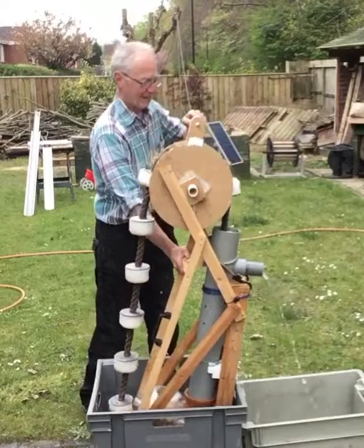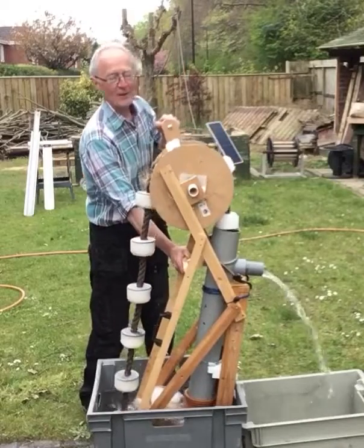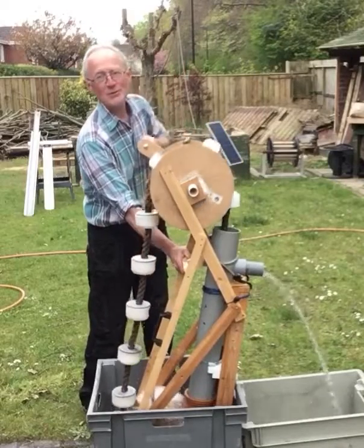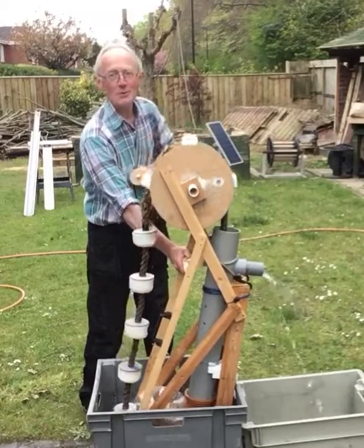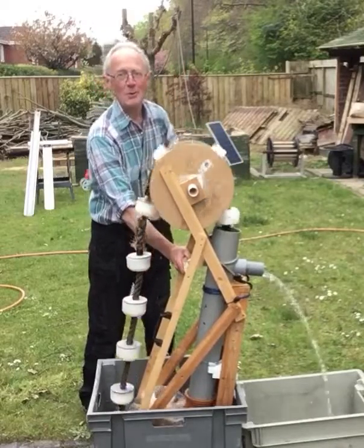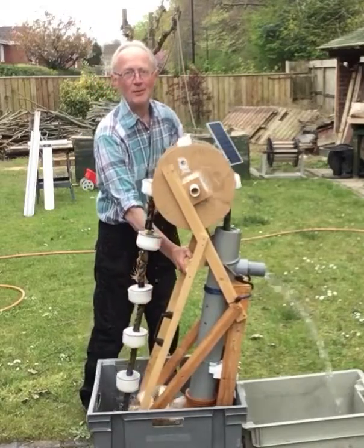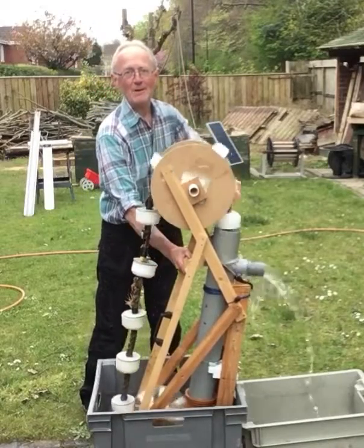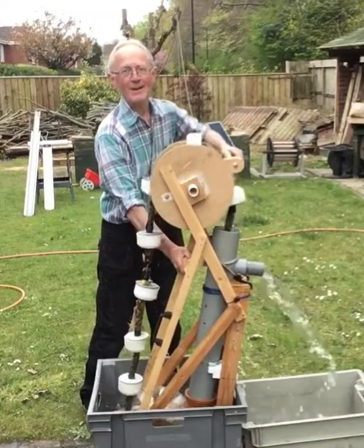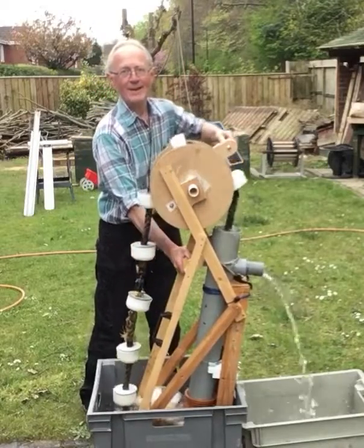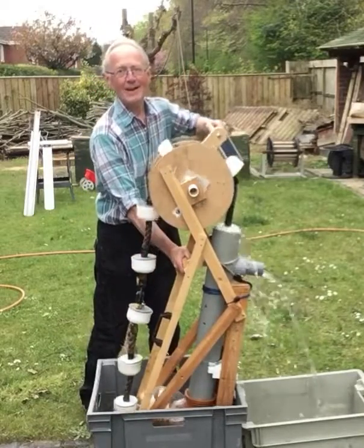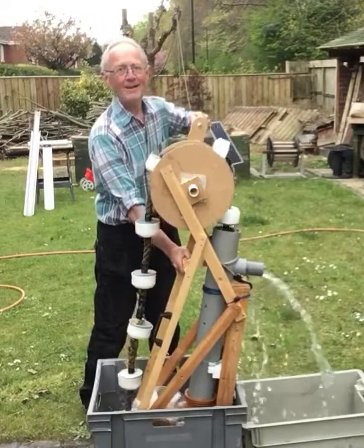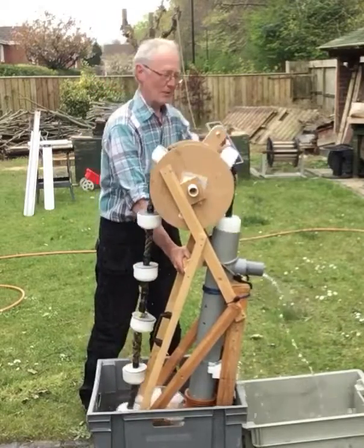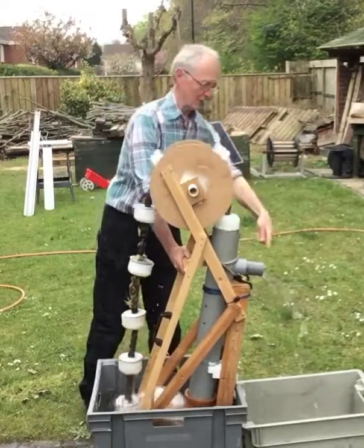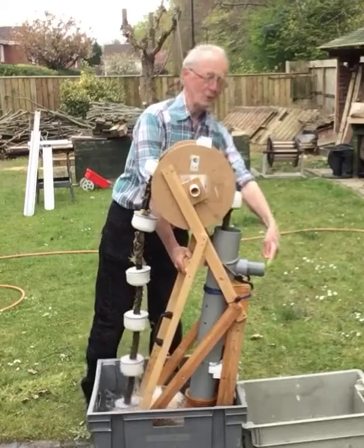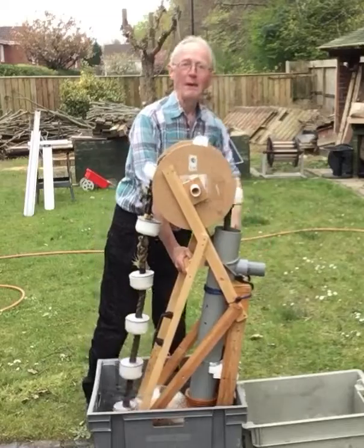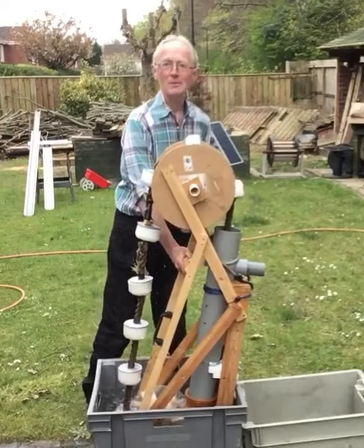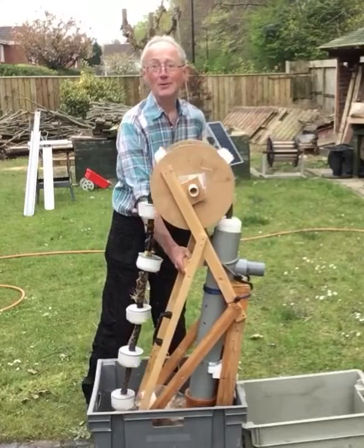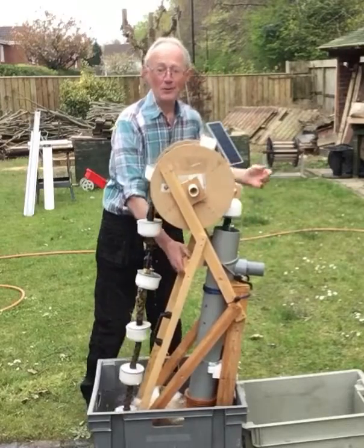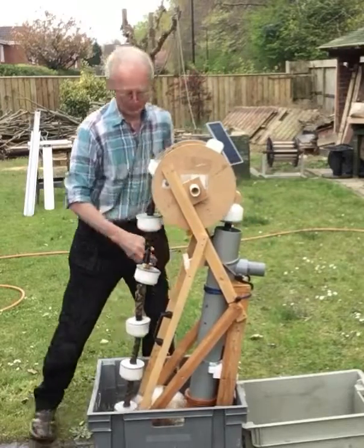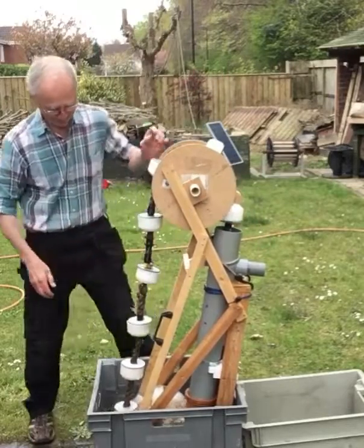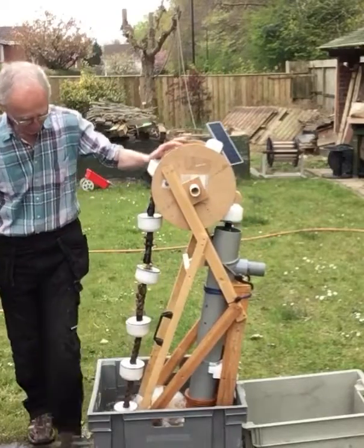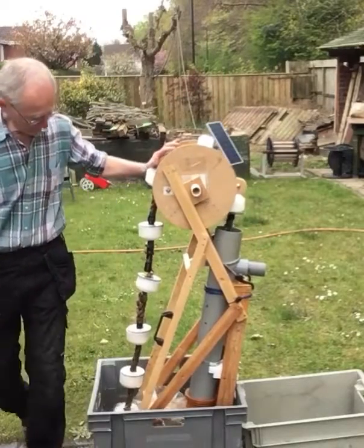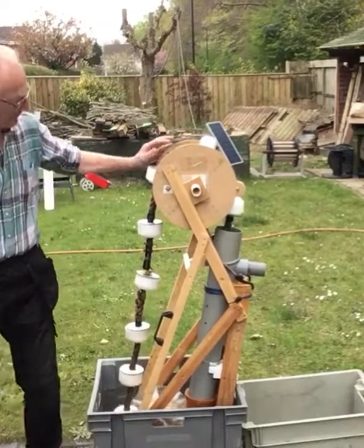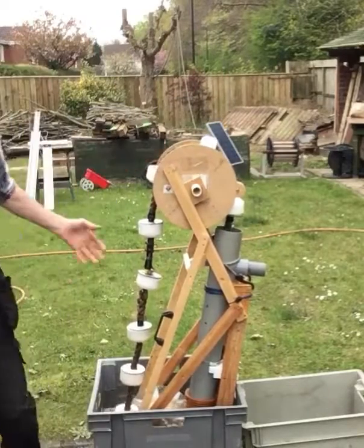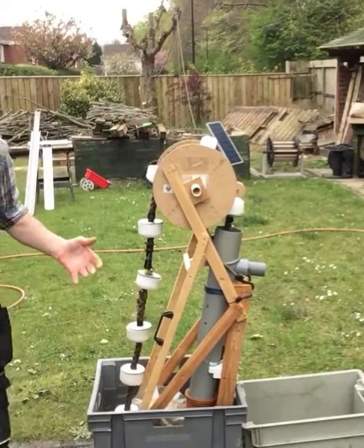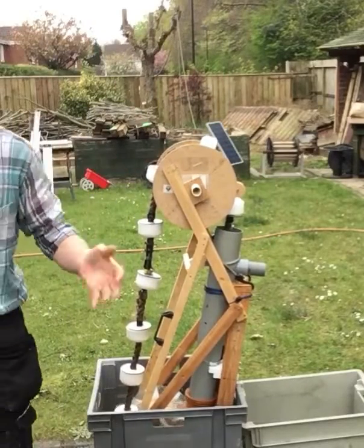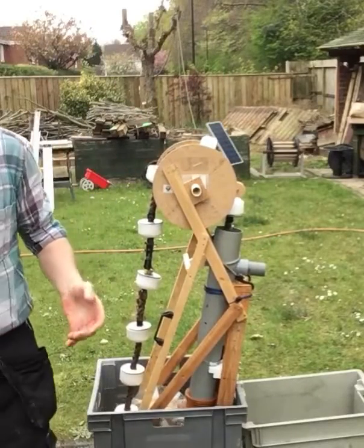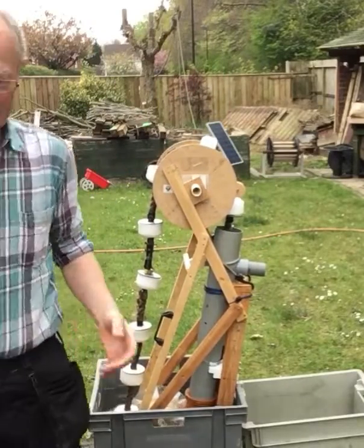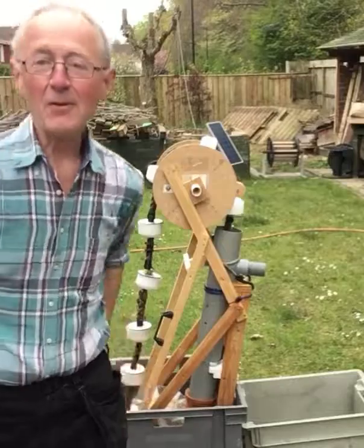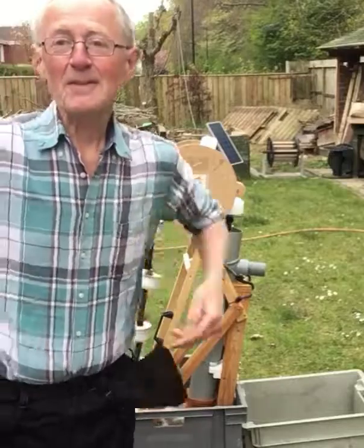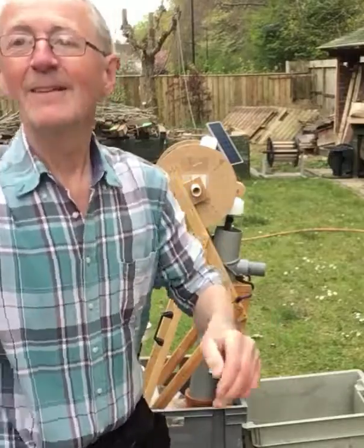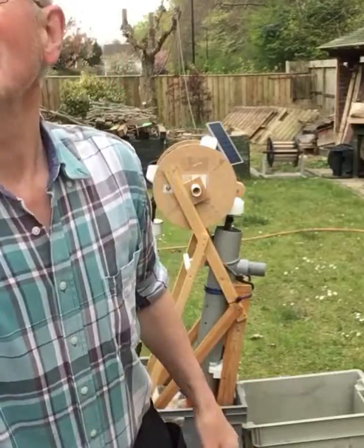There's too much water coming out and the little tube there isn't big enough to cope with it, so that's enough — we'll make an improvement on another day. Fantastic!